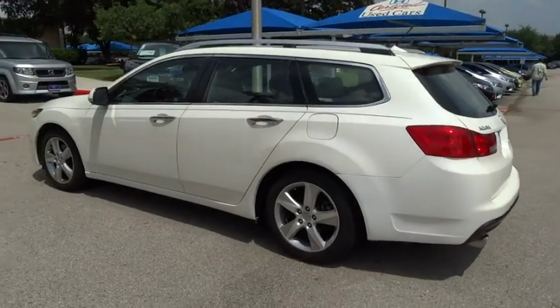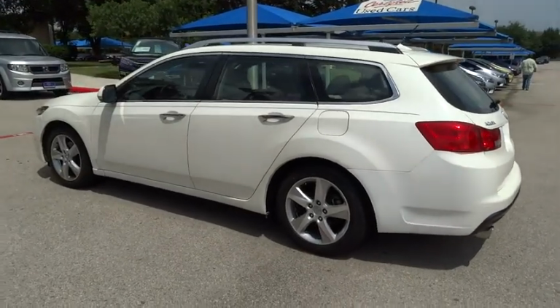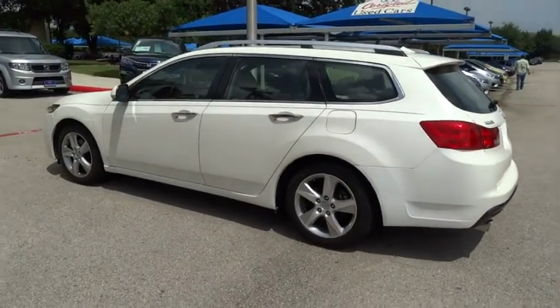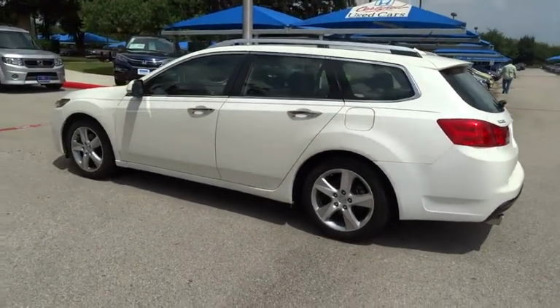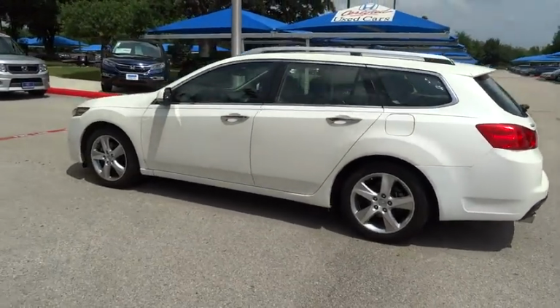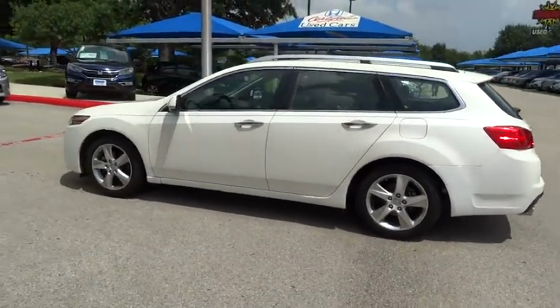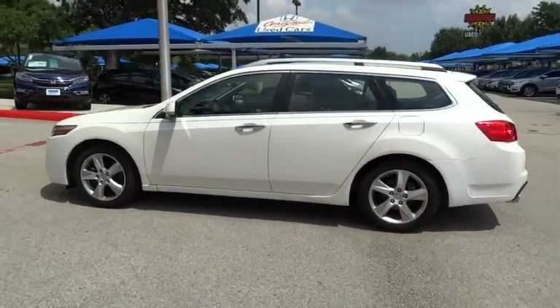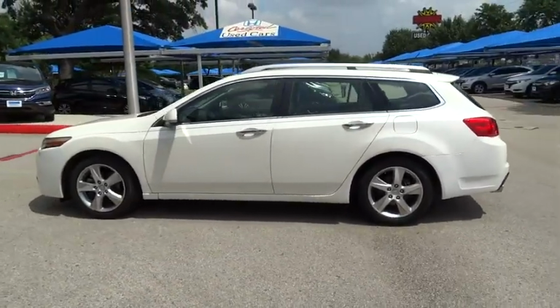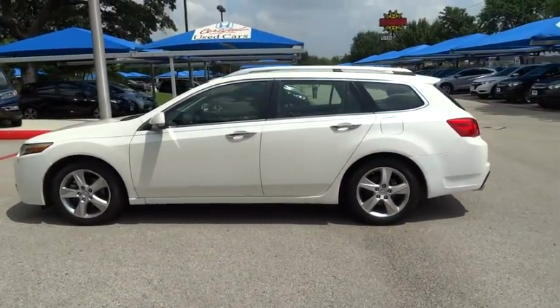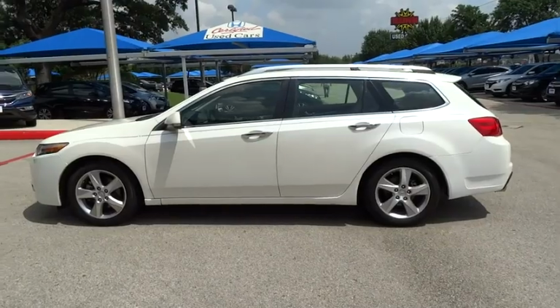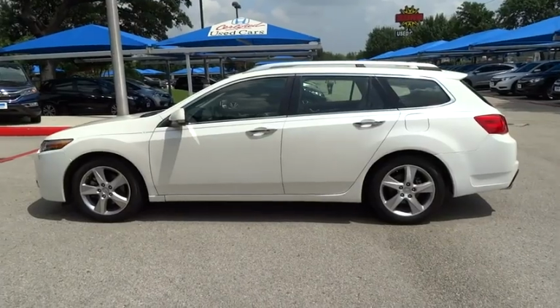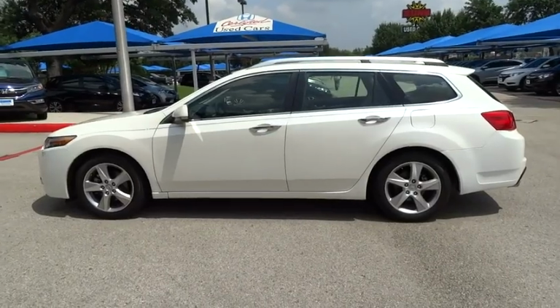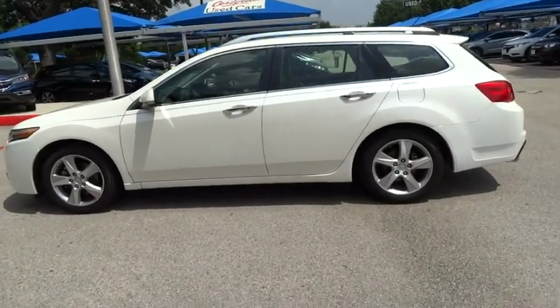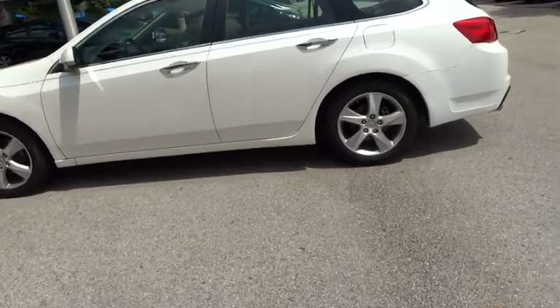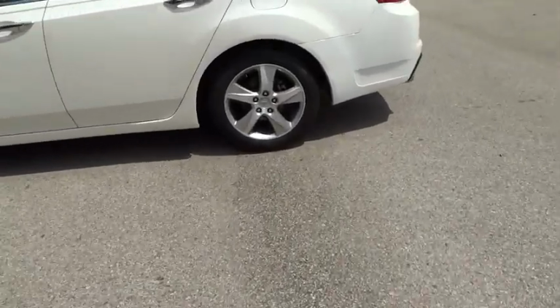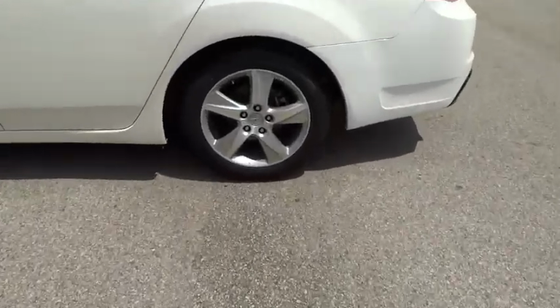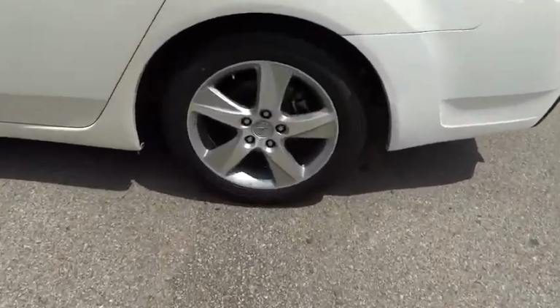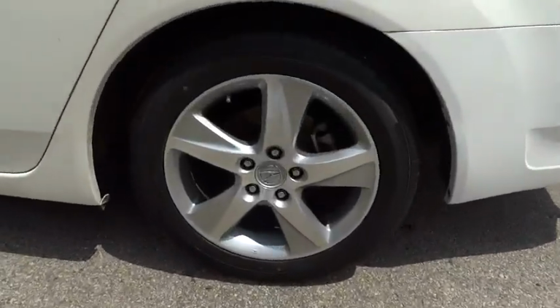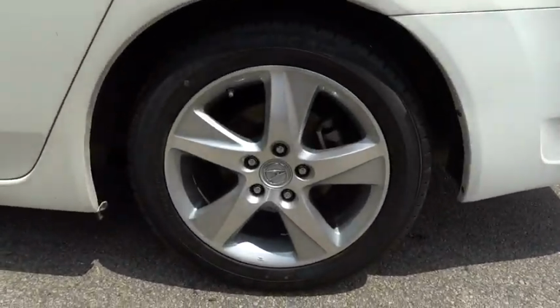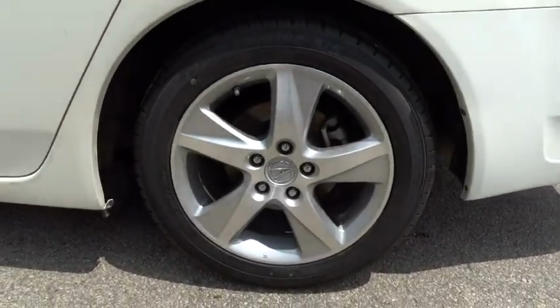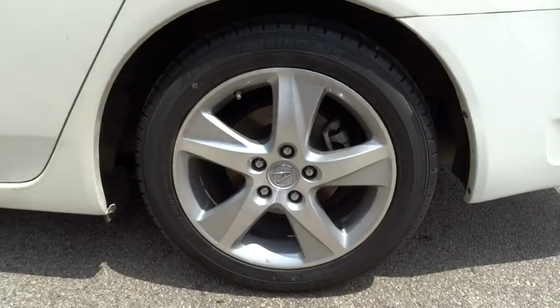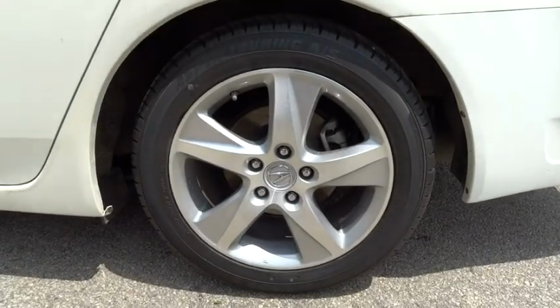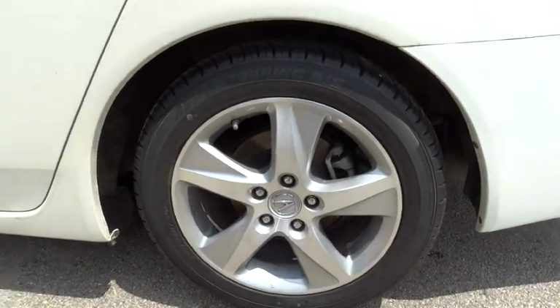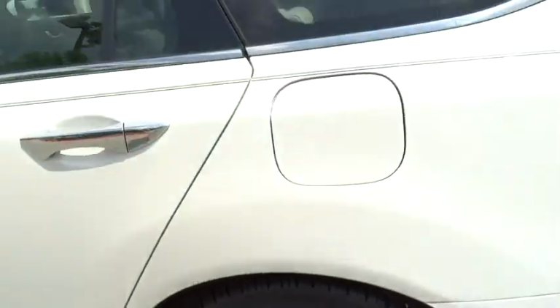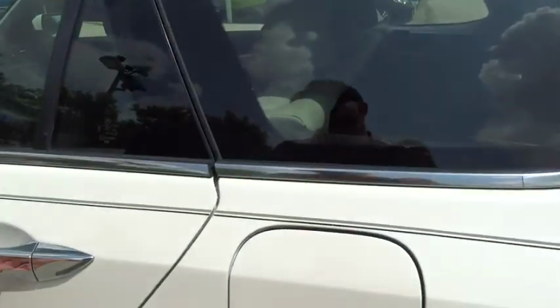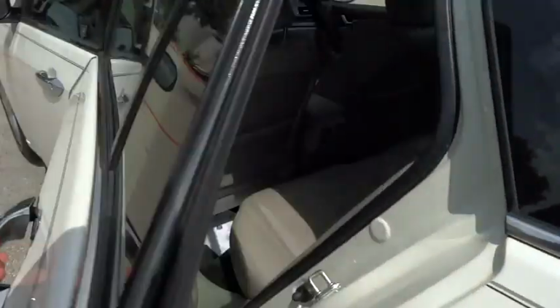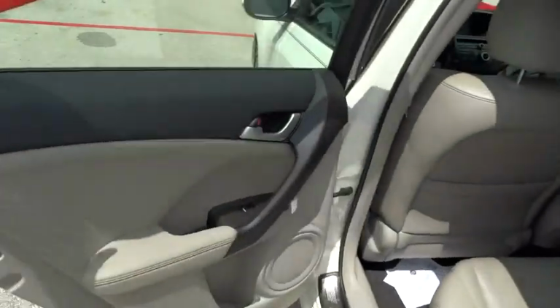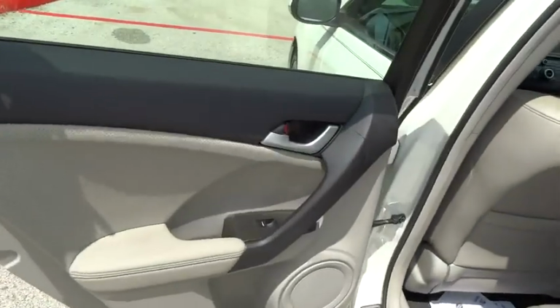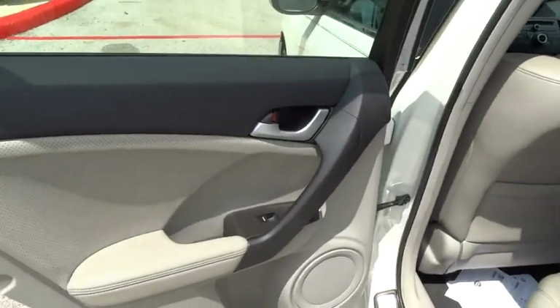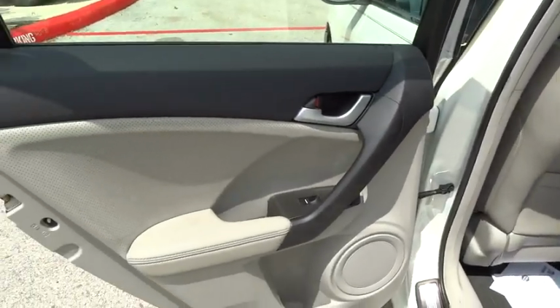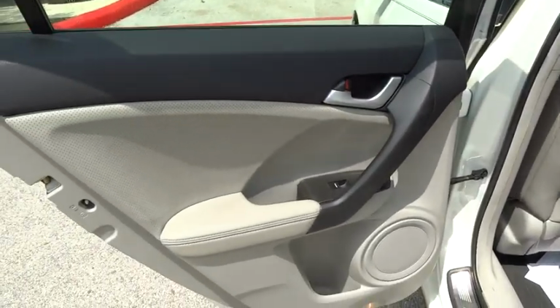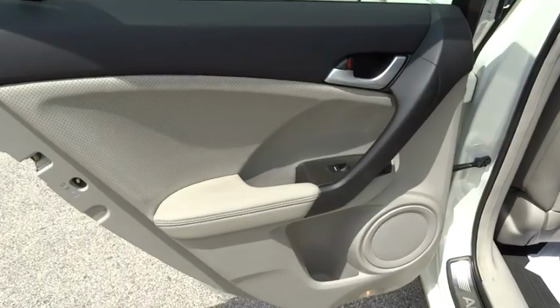Leather-wrapped steering wheel, power steering, adjustable steering wheel, driver airbag, hard disk drive media storage, auto-dimming rearview mirror, PPO, floor mats, aluminum wheels, cruise control, four-wheel disc brakes.